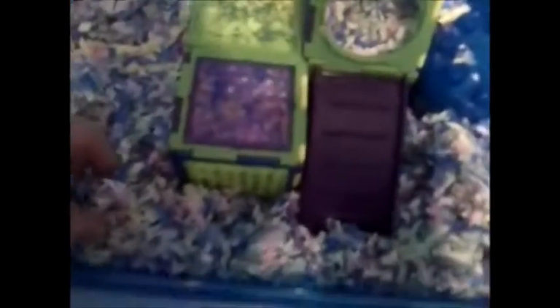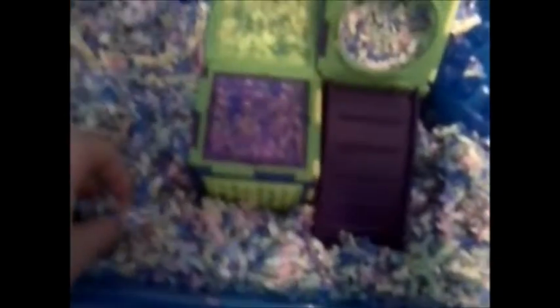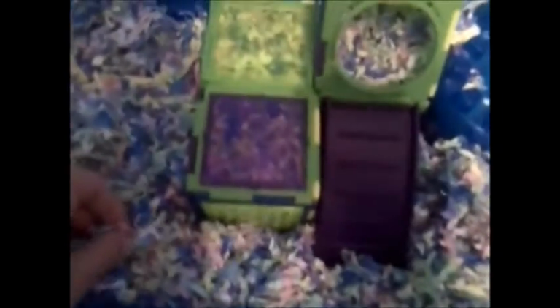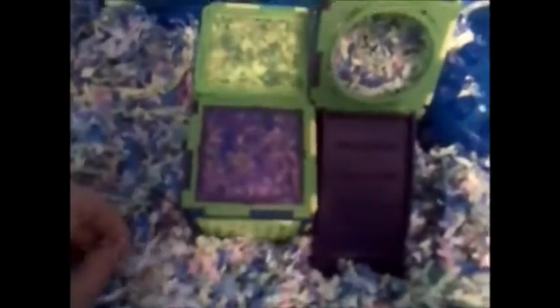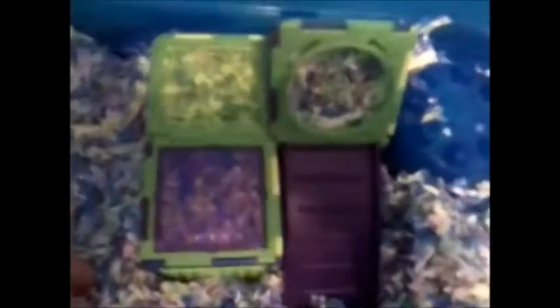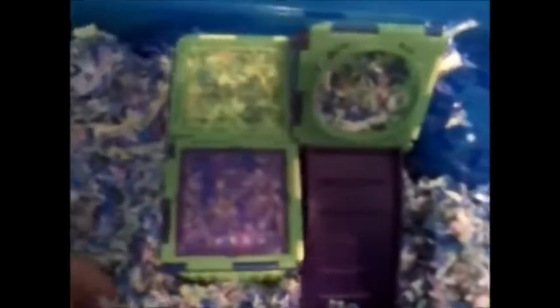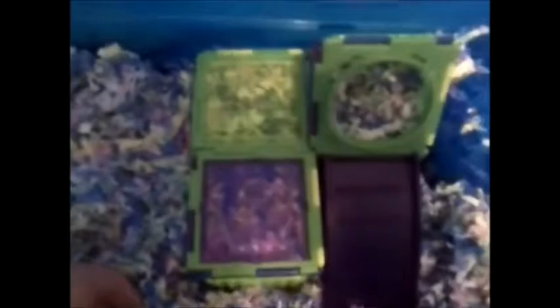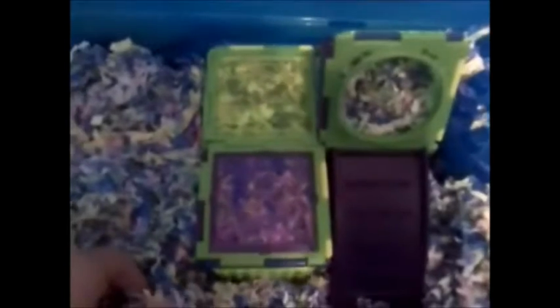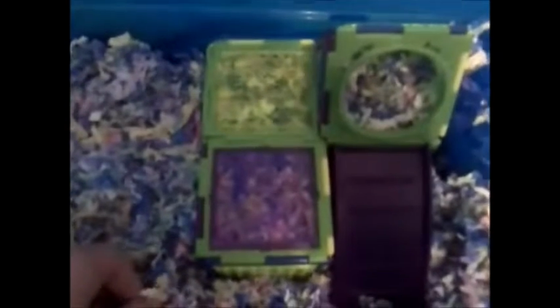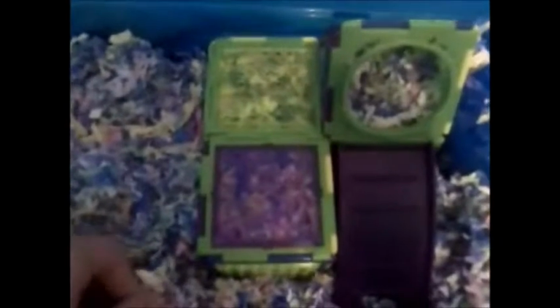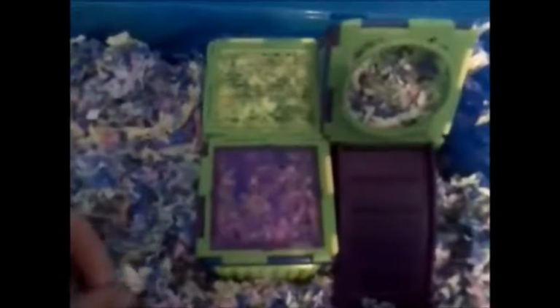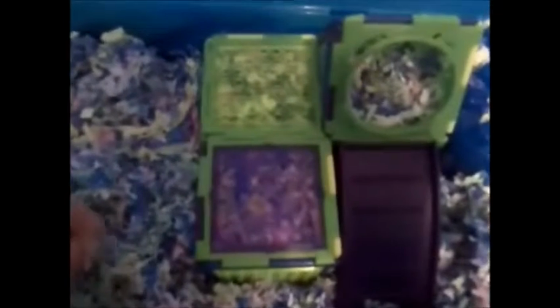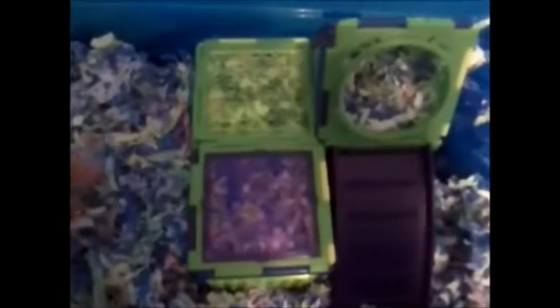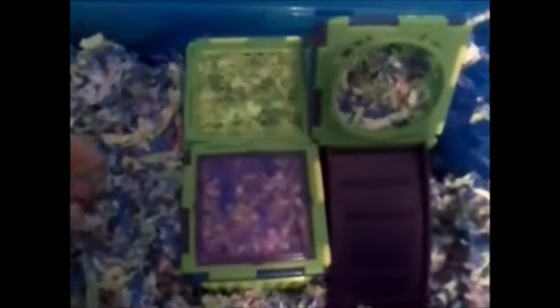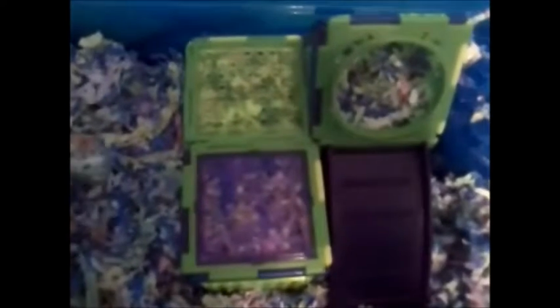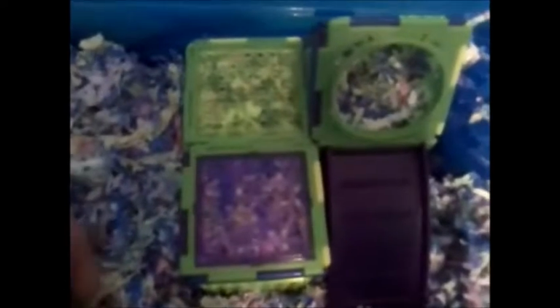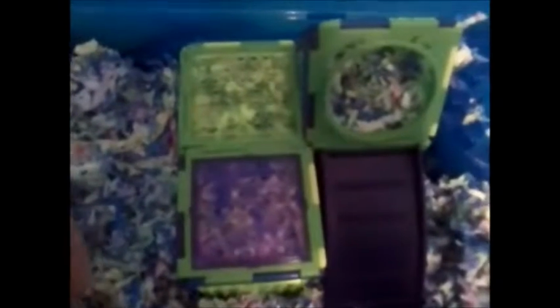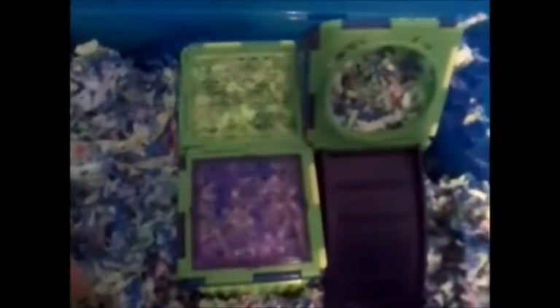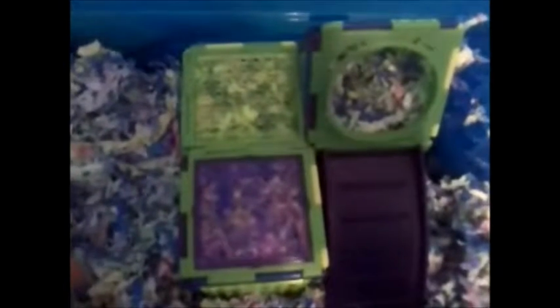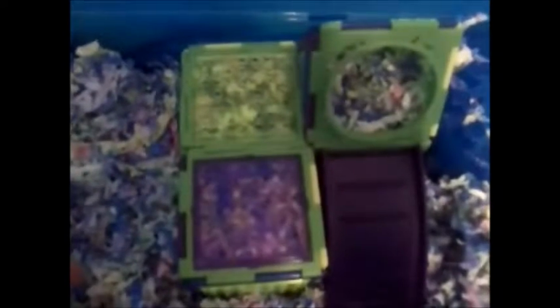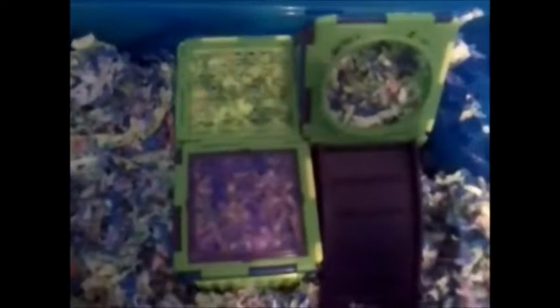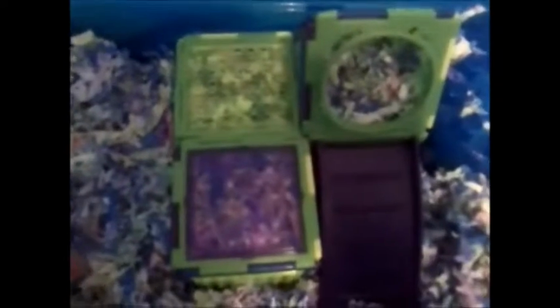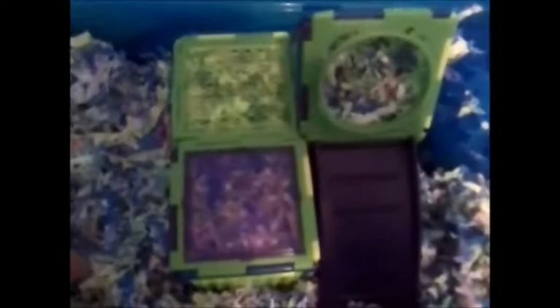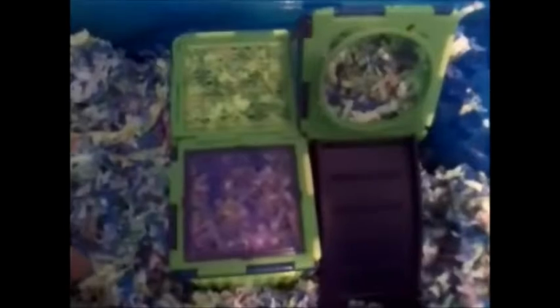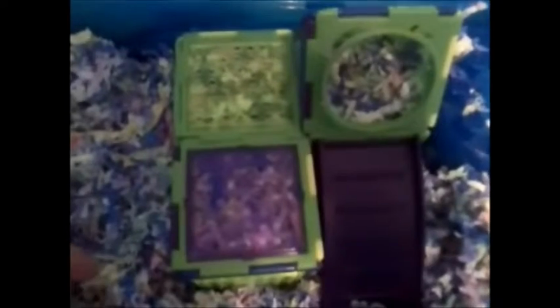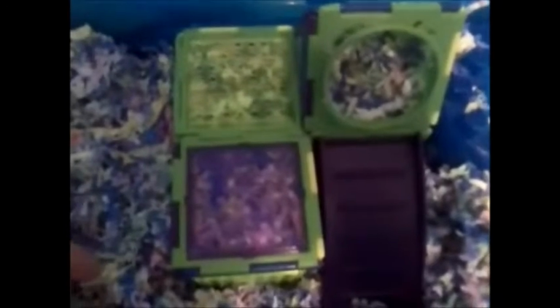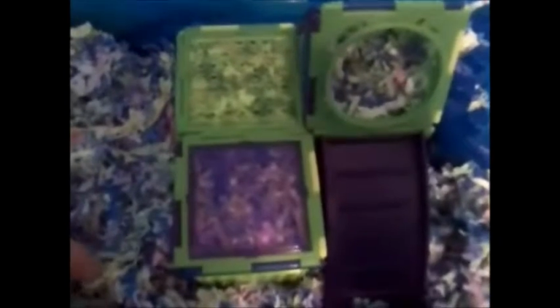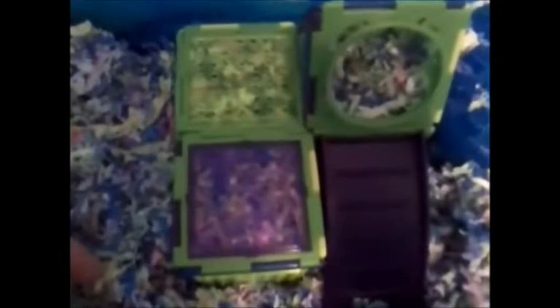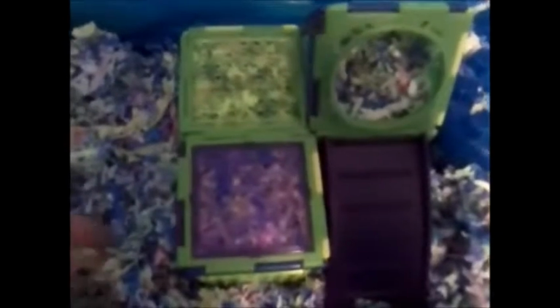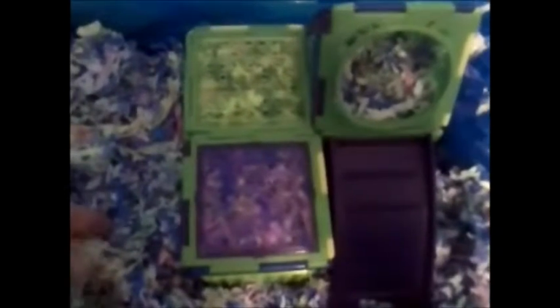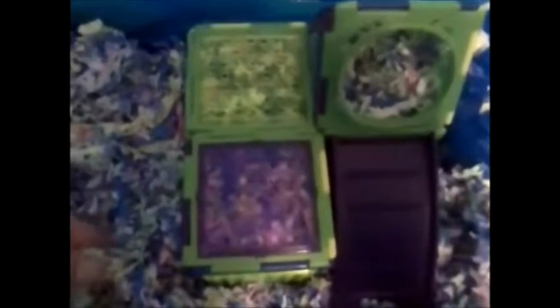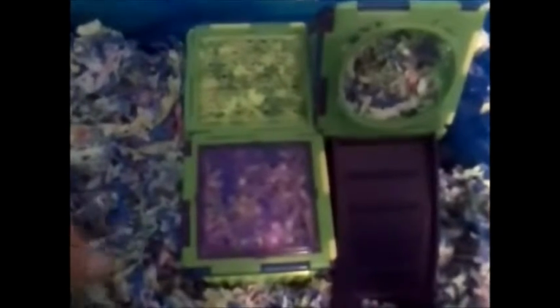Some of the pieces are a little difficult to get together, while some come apart really easily, but if you just interchange pieces, usually you can figure it out.